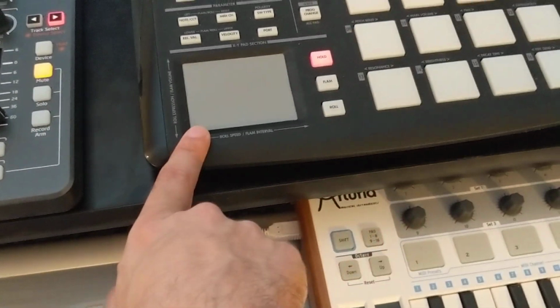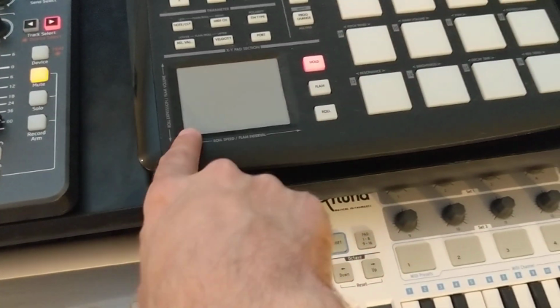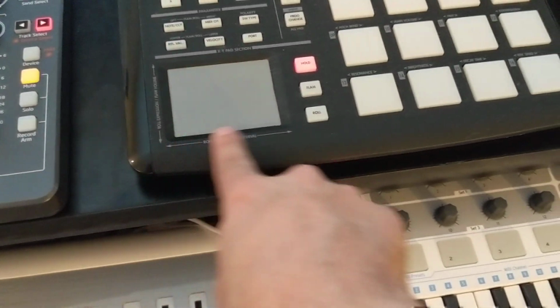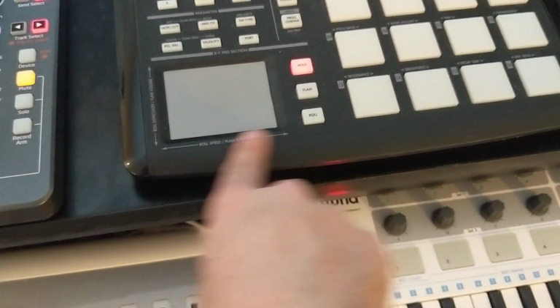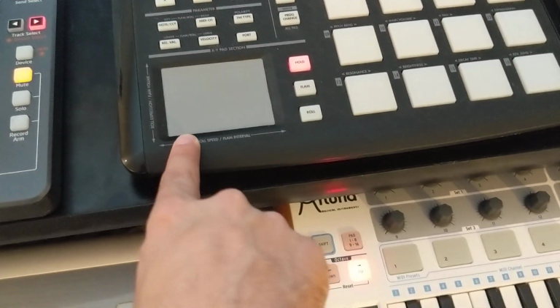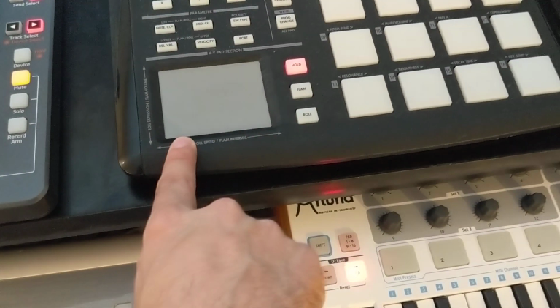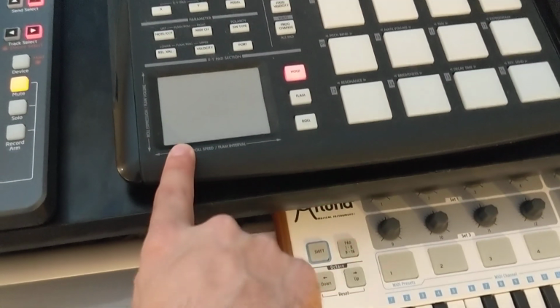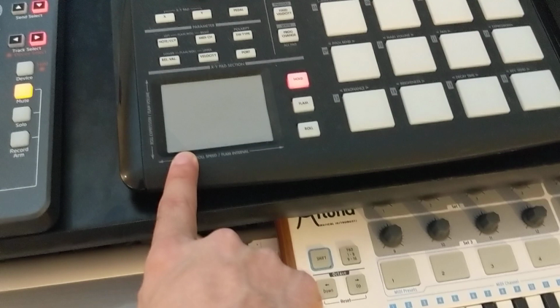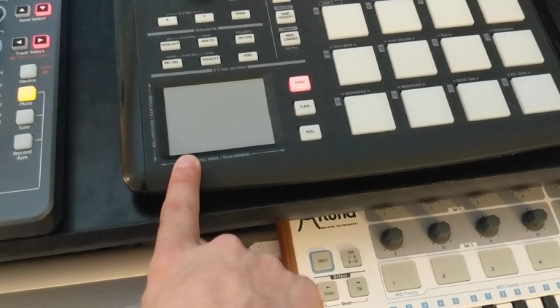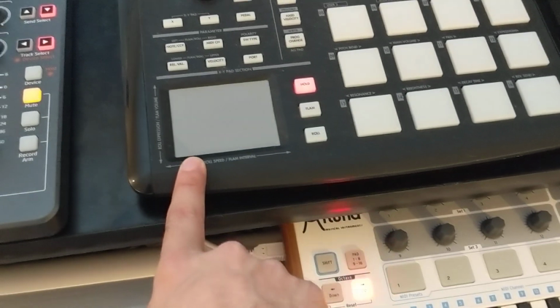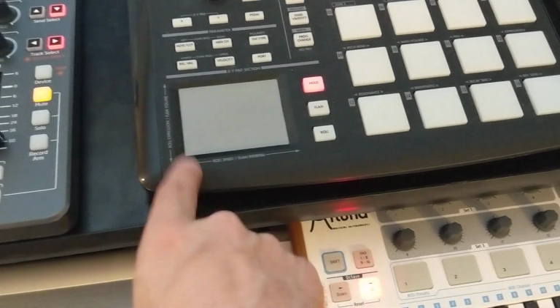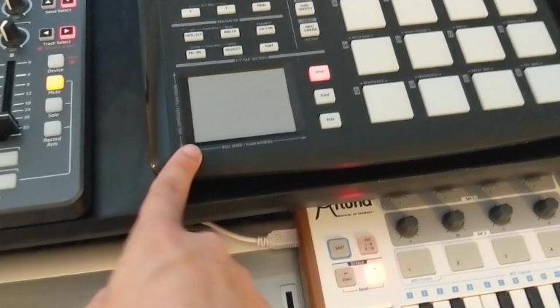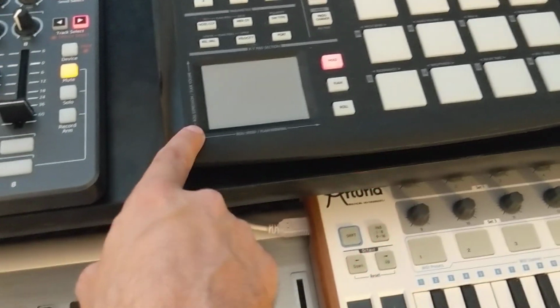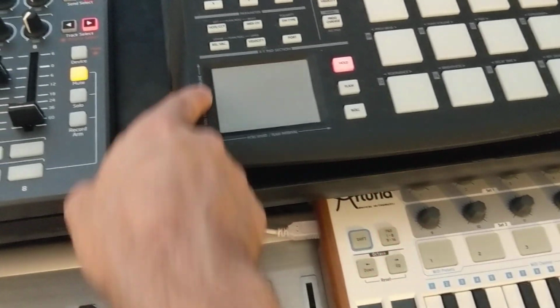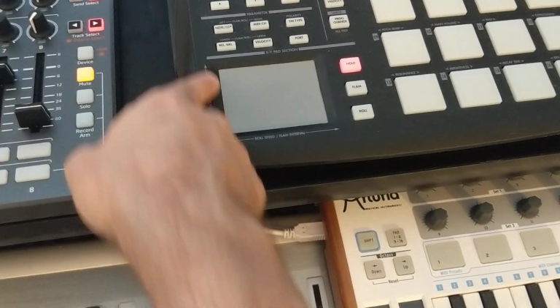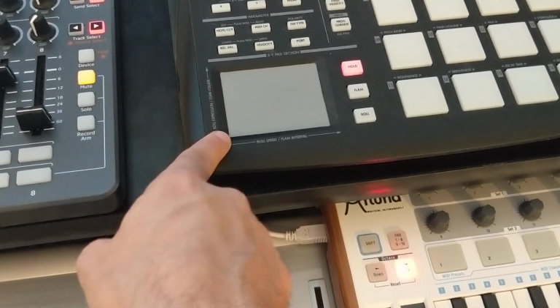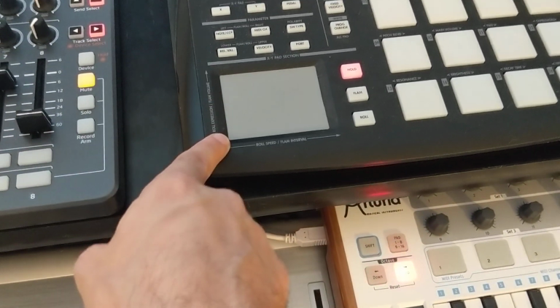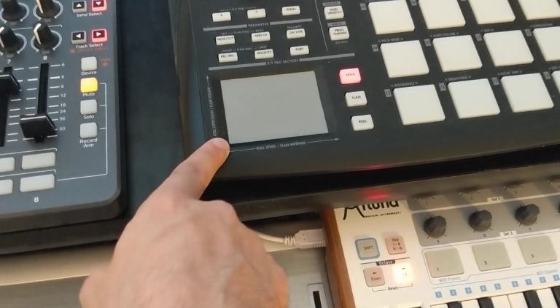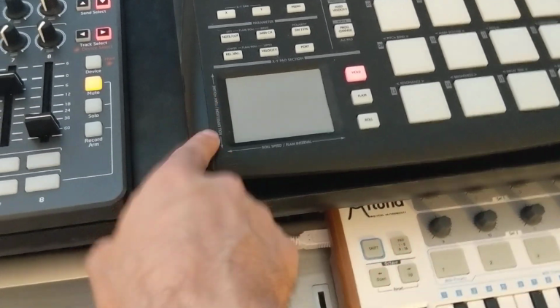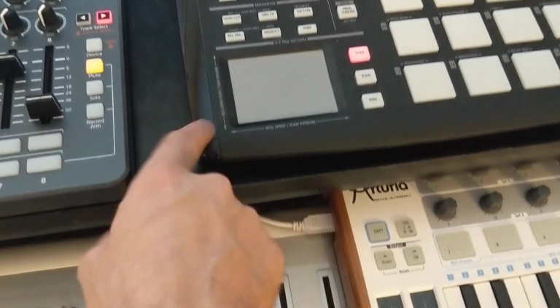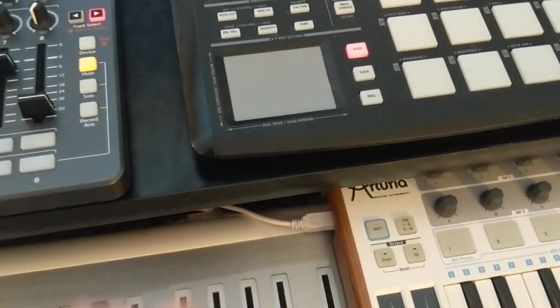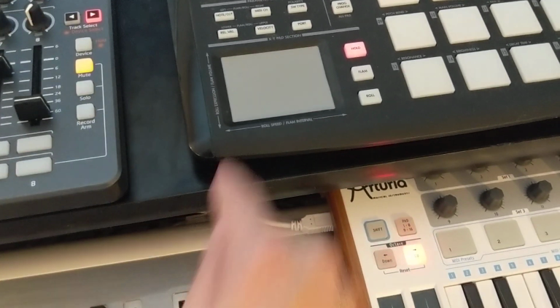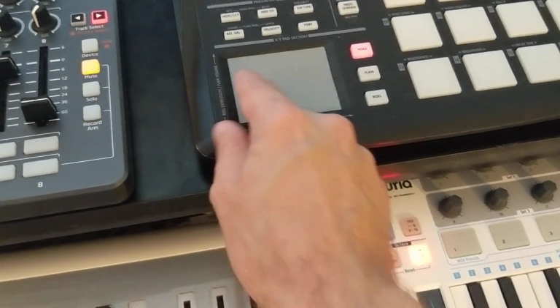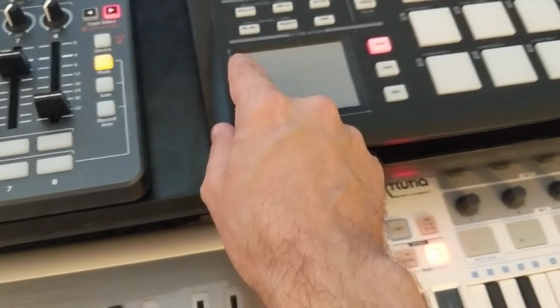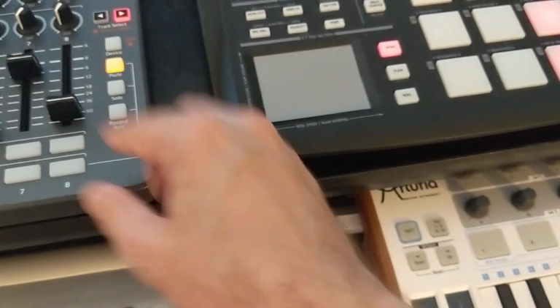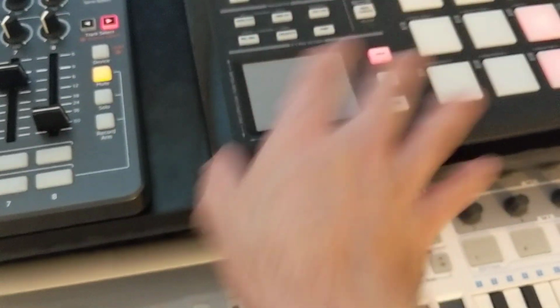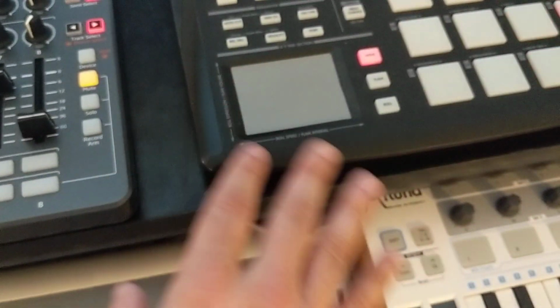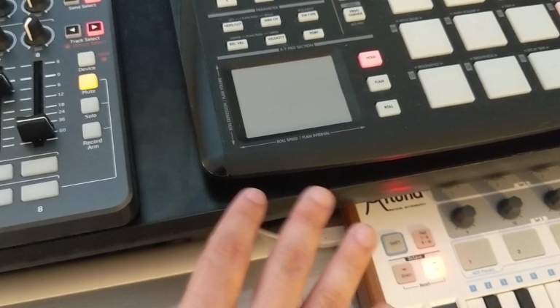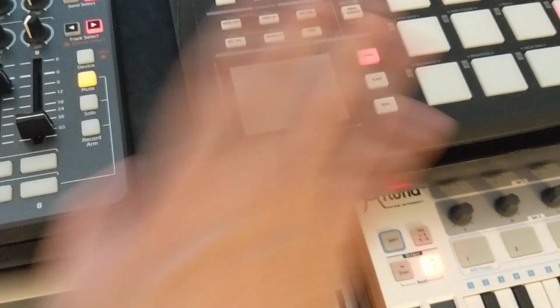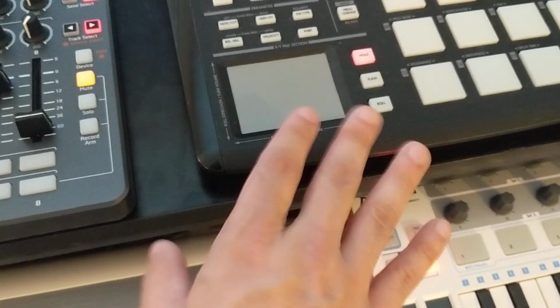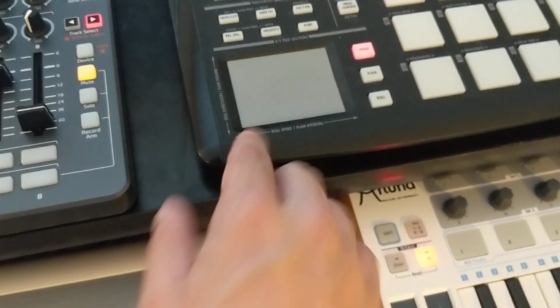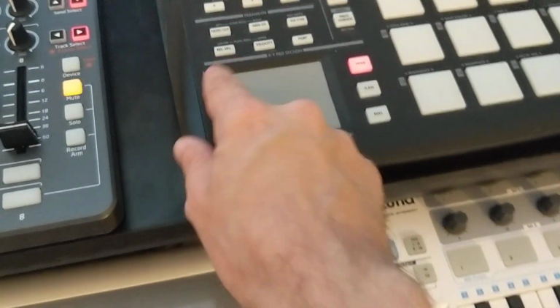I have the X set to modulation wheel and Y set to the expression so we can do some dynamic strumming.